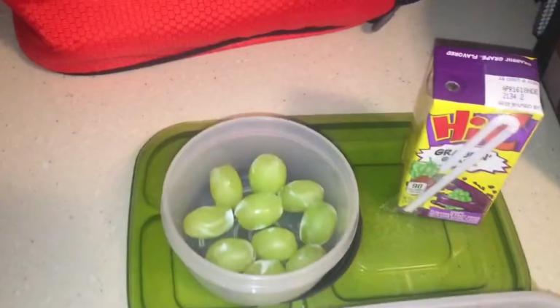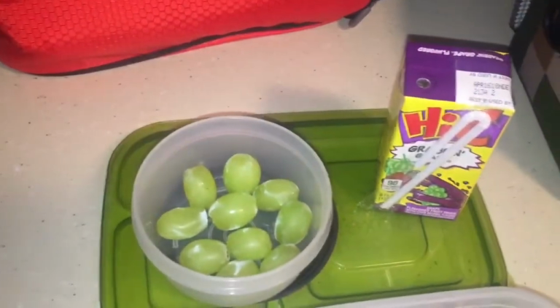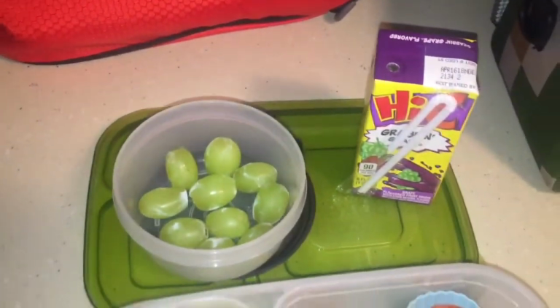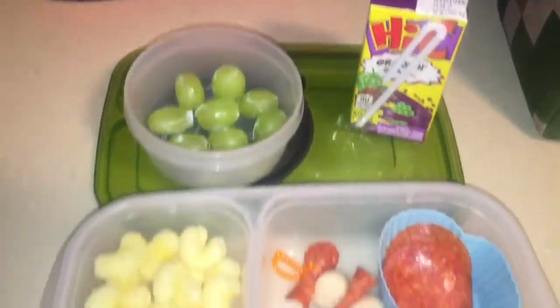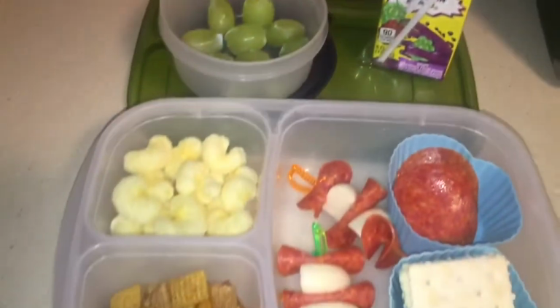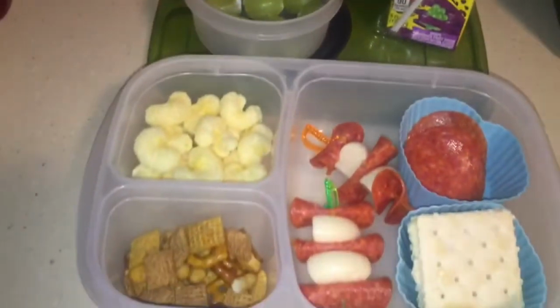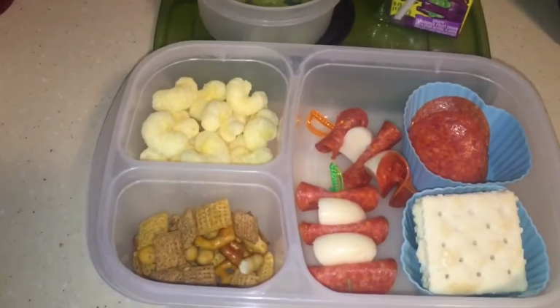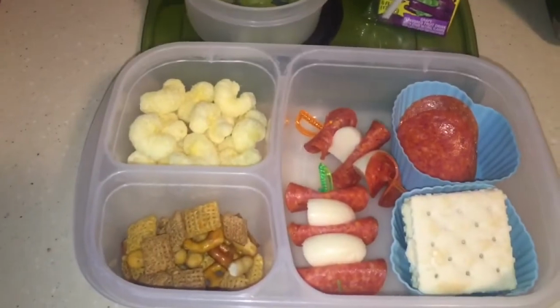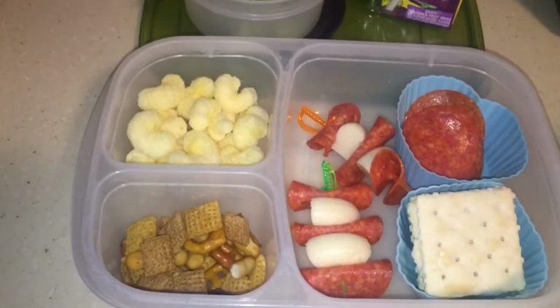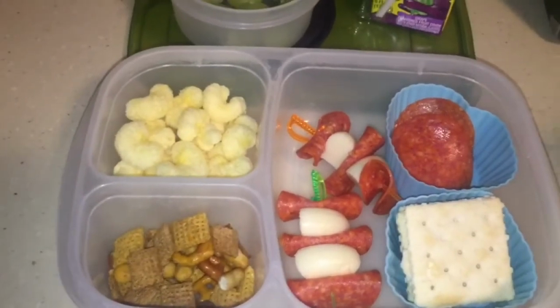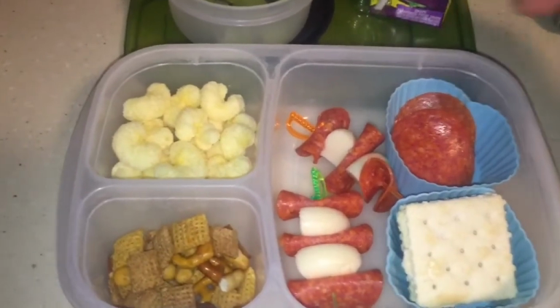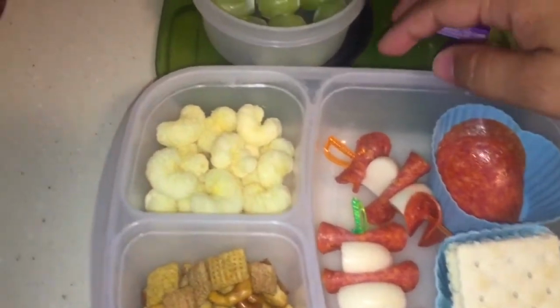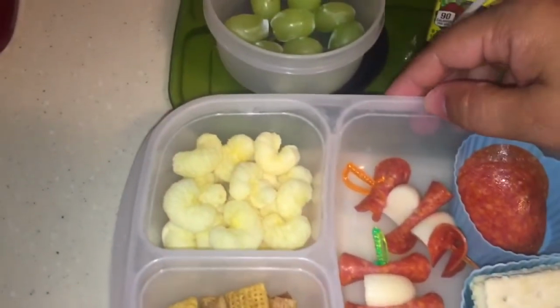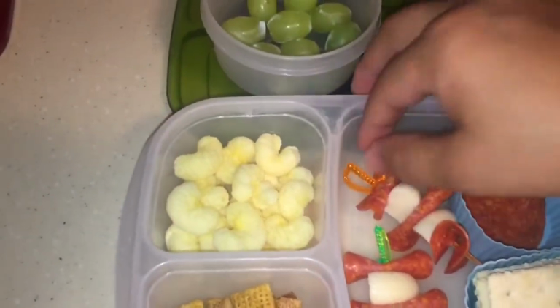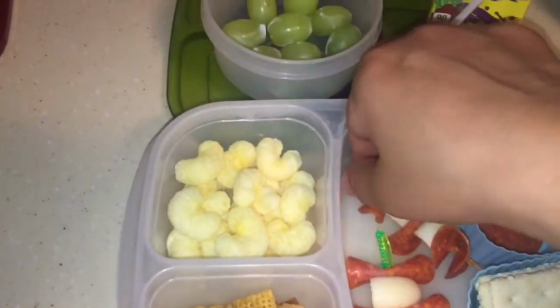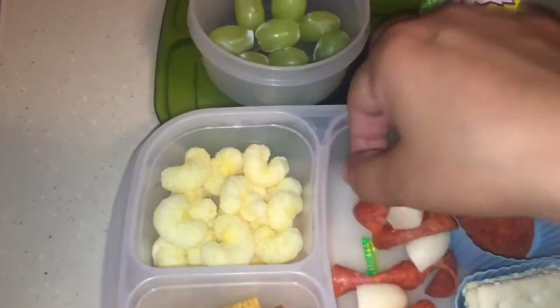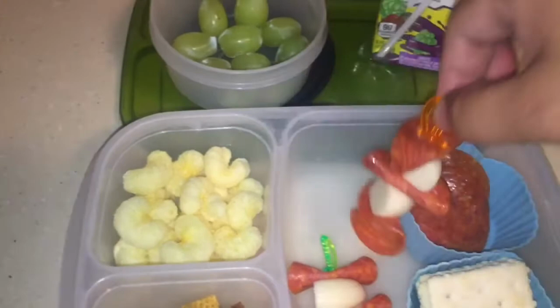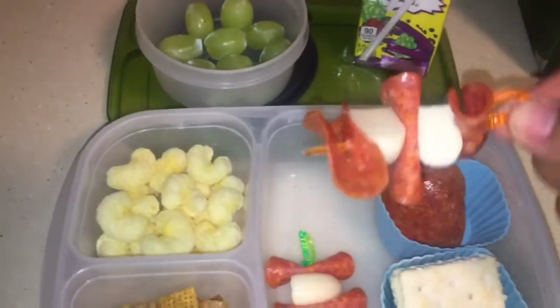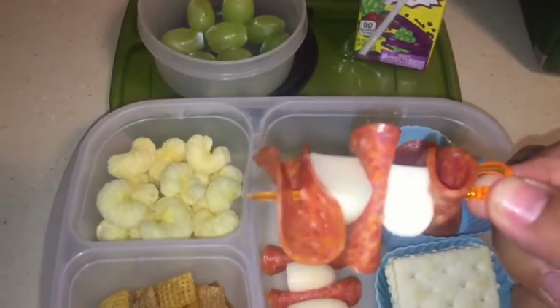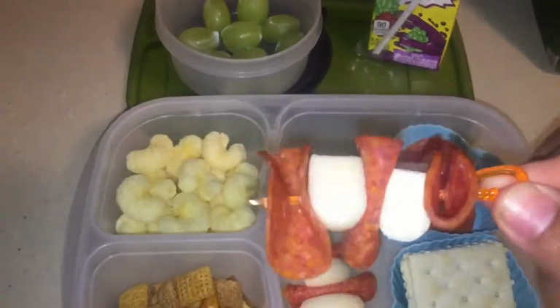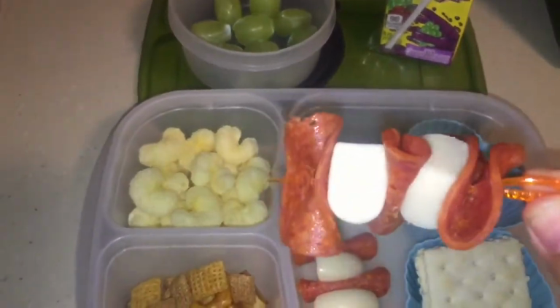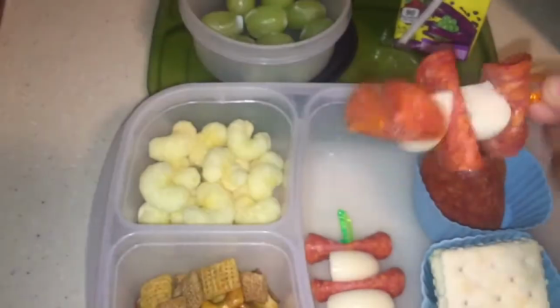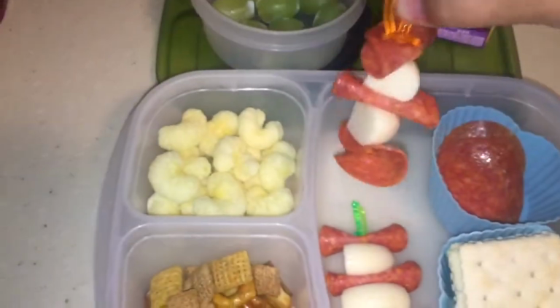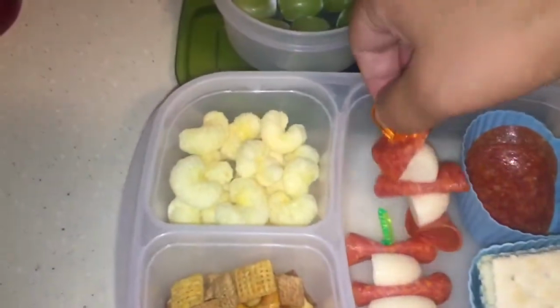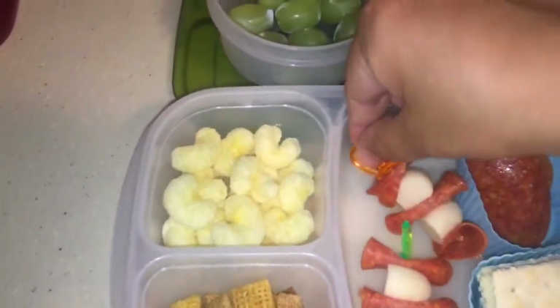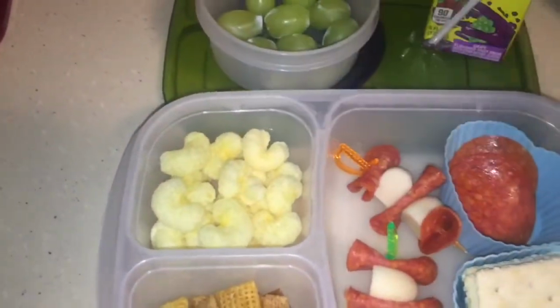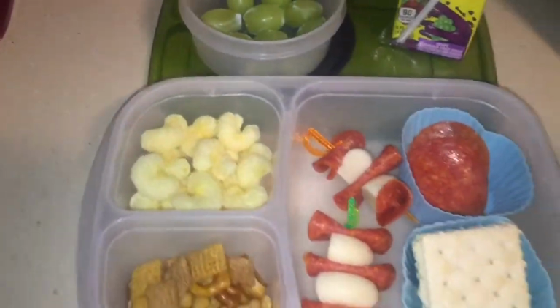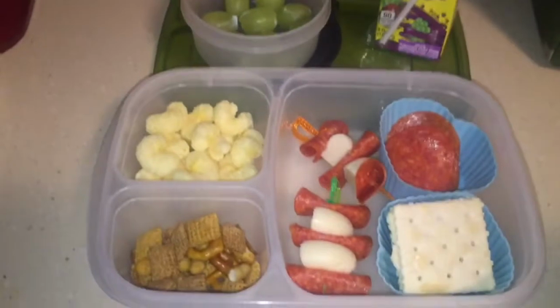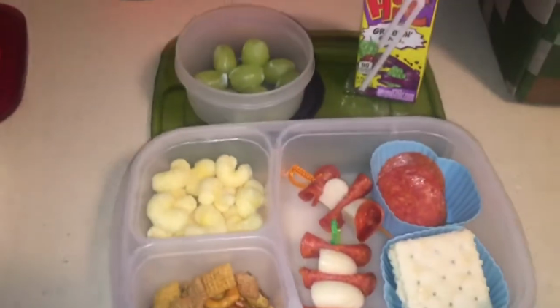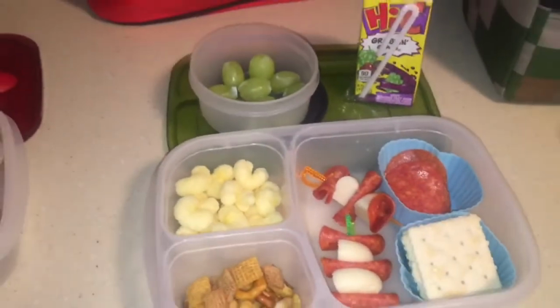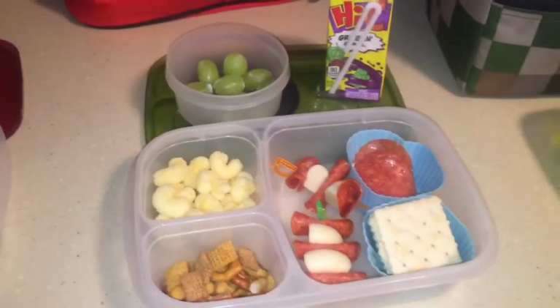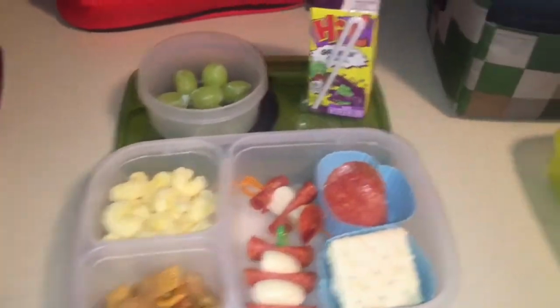And then my middle son, he's getting juice, grapes, Pirate's Booty, and Chex Mix, crackers. And then I did a cute little thing with the sword — I have some pepperoni and cheese on it. It just looks super cute, I think.